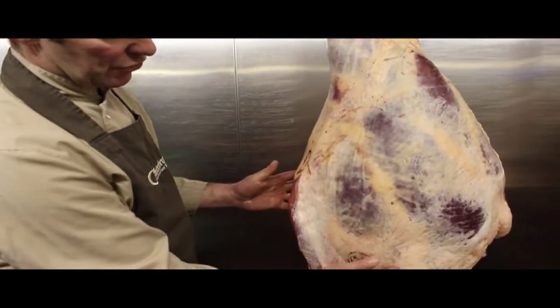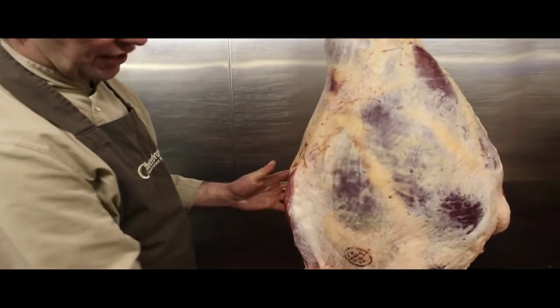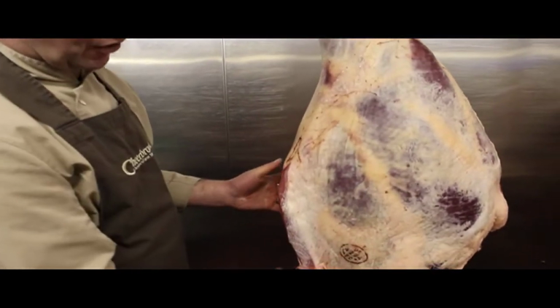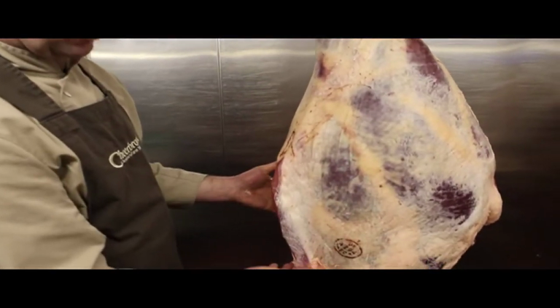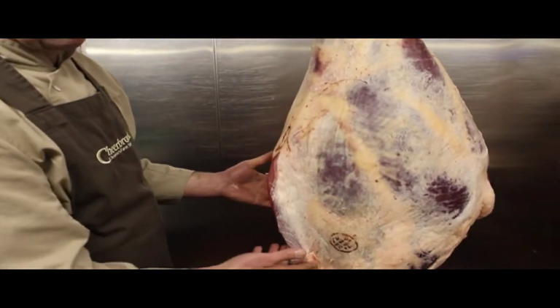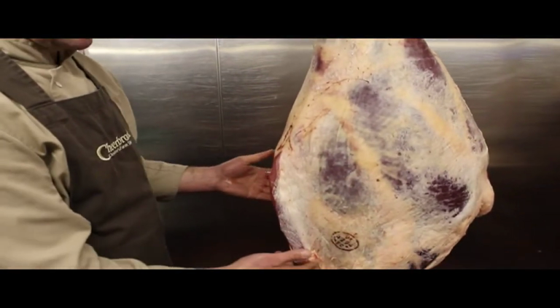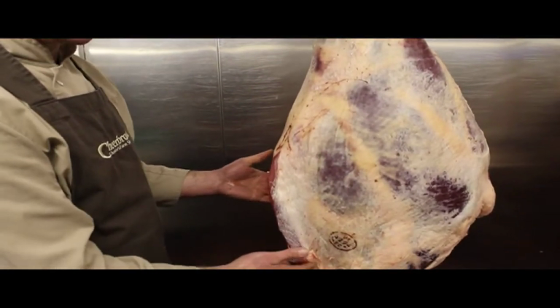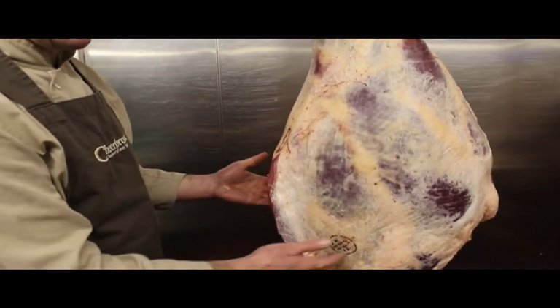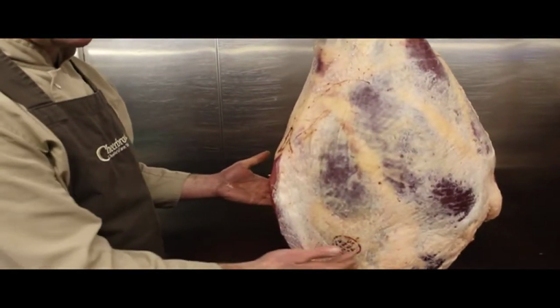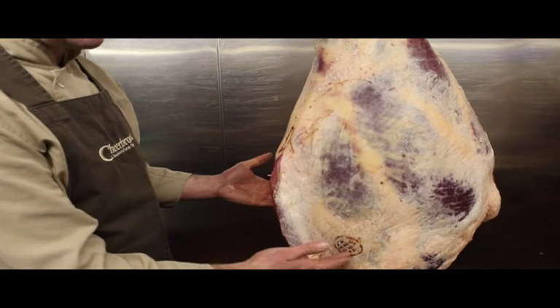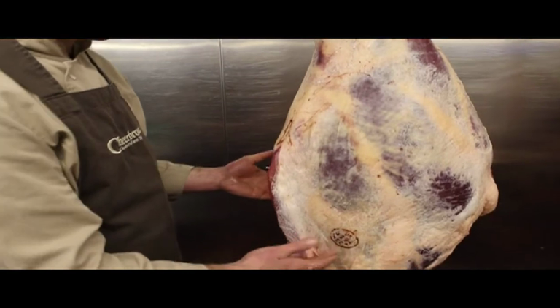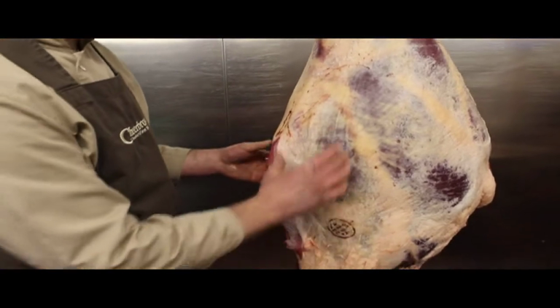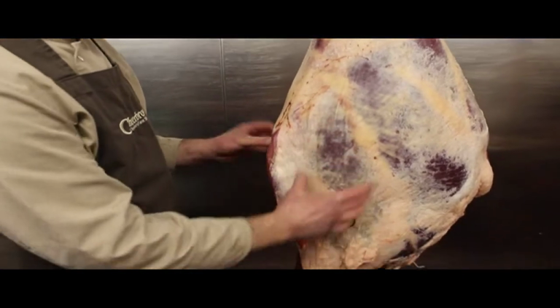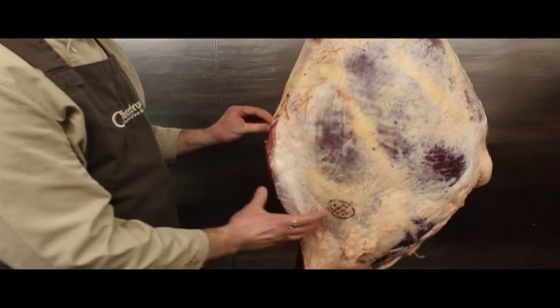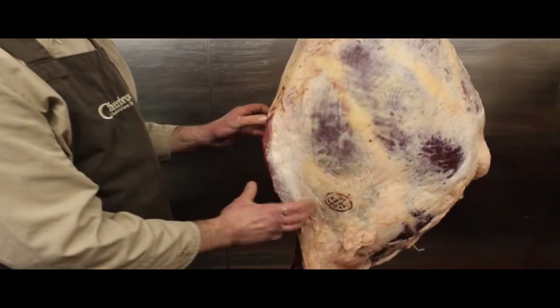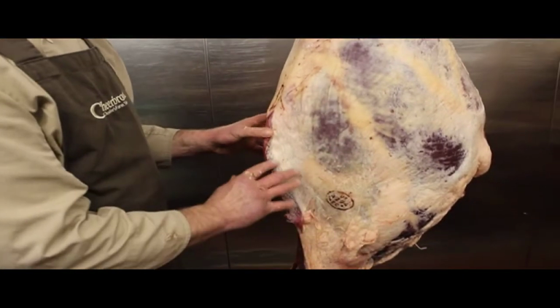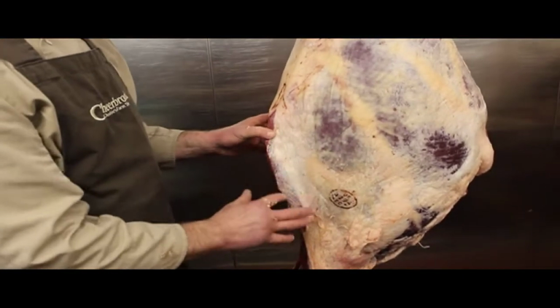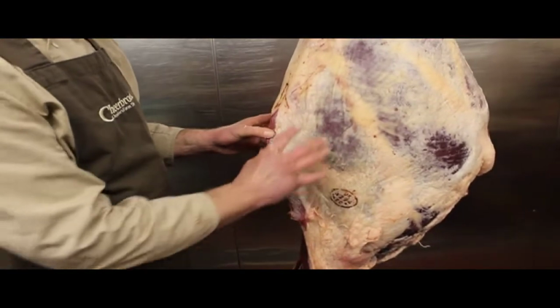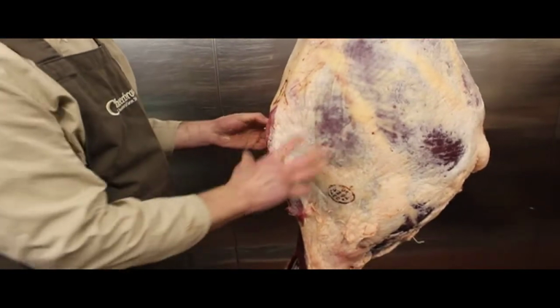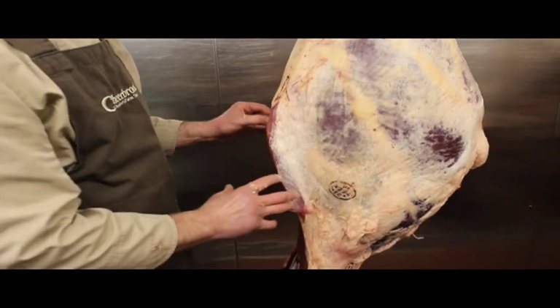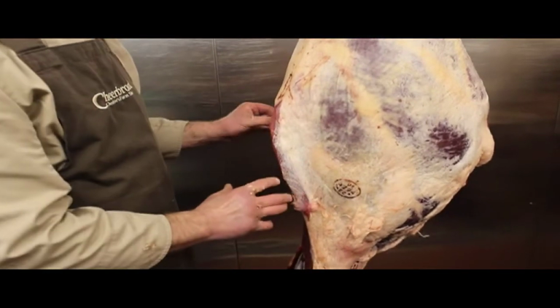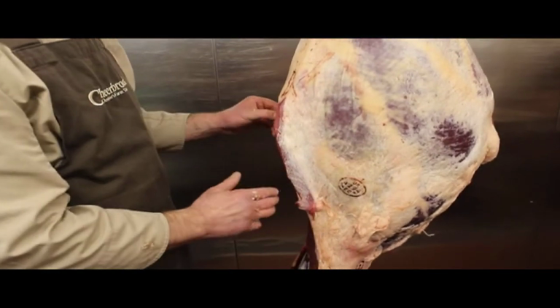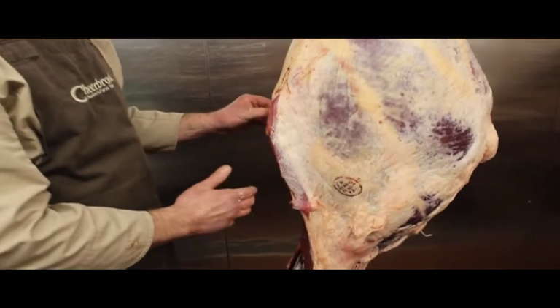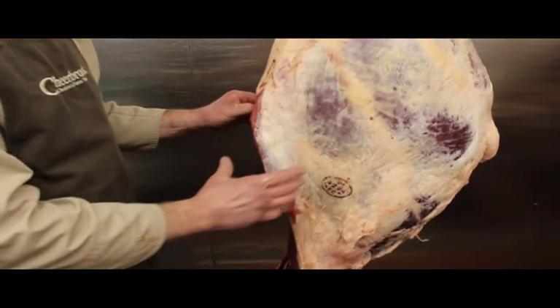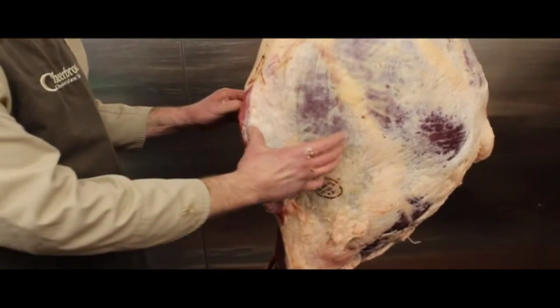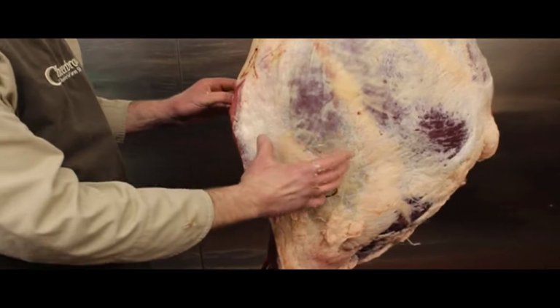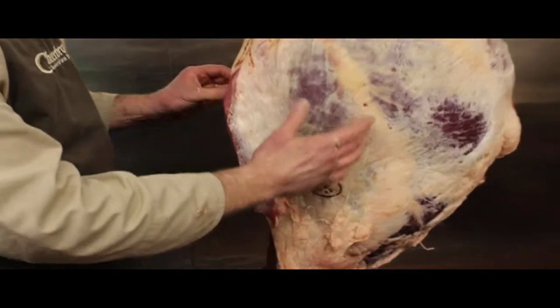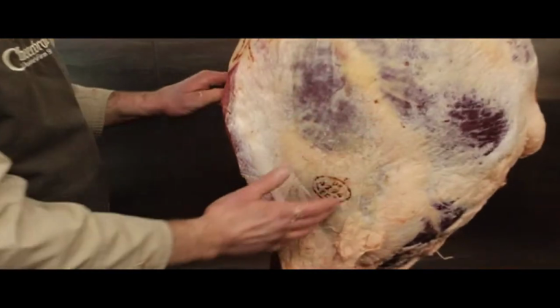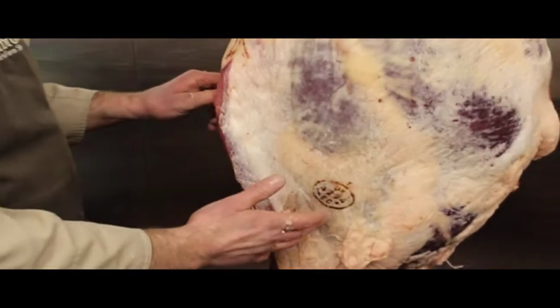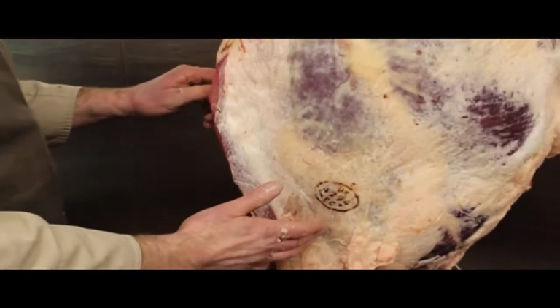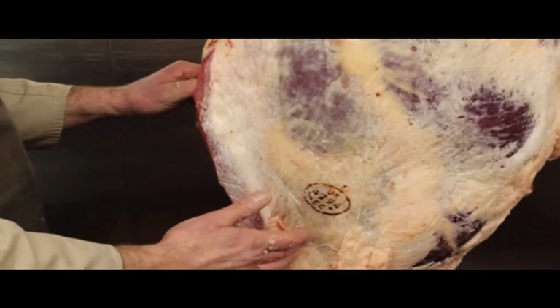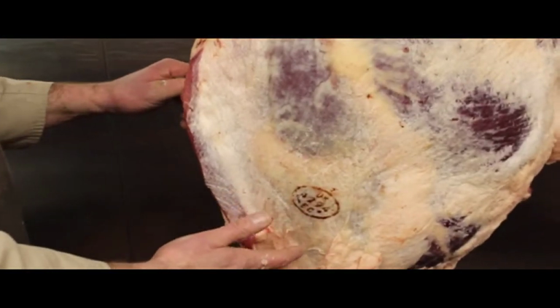We then also have a muscle in here called traditionally the butter beef. That can get seamed out, made into two nice roasting joints, or can get sold as best braising steak.